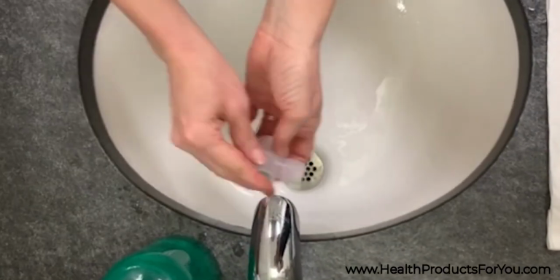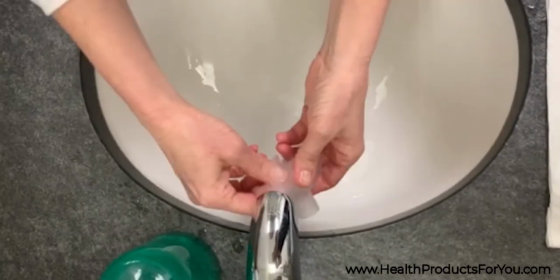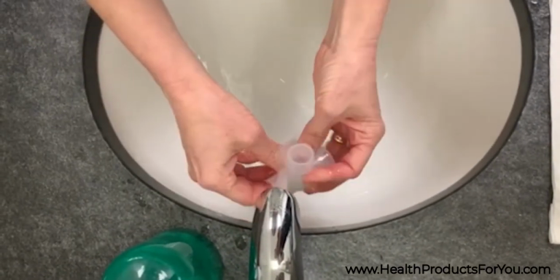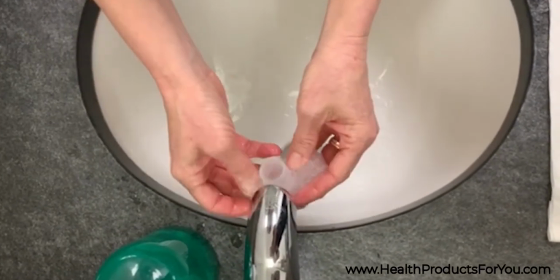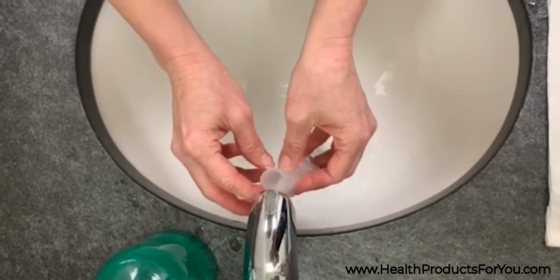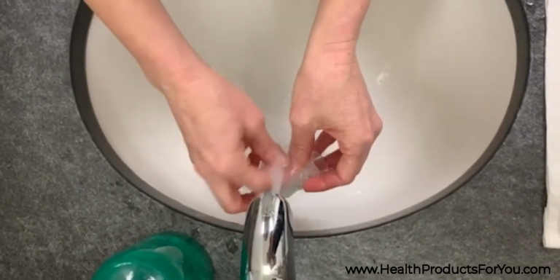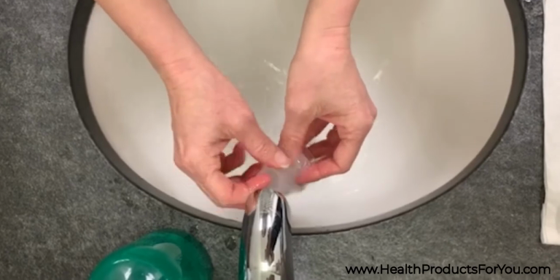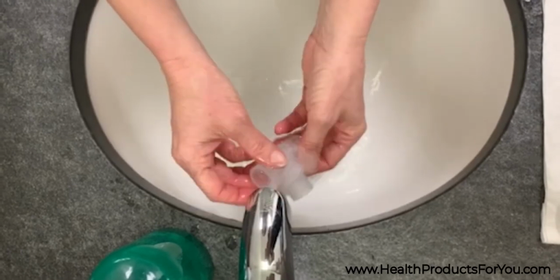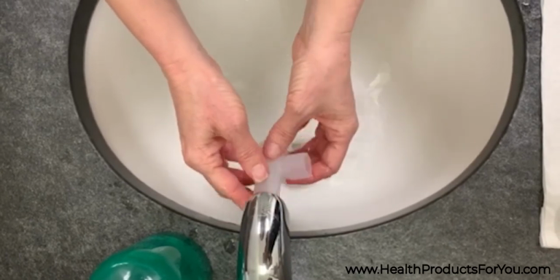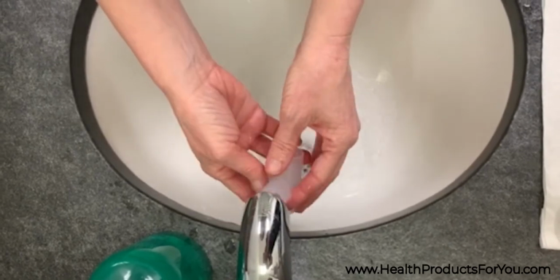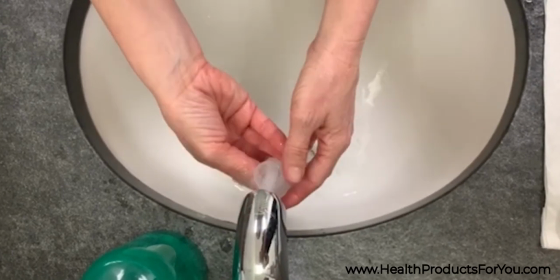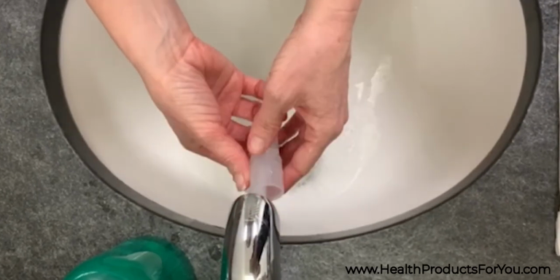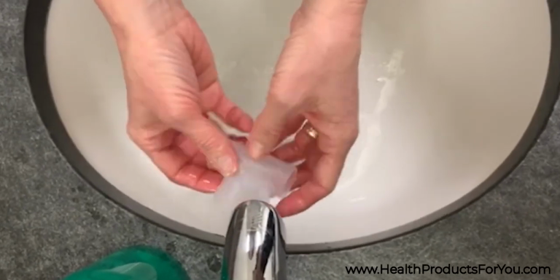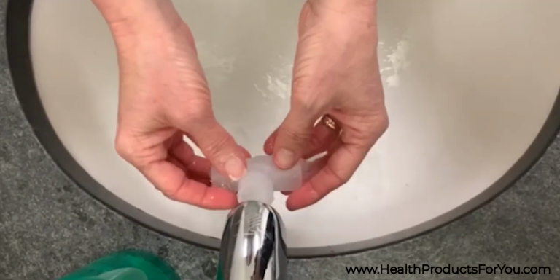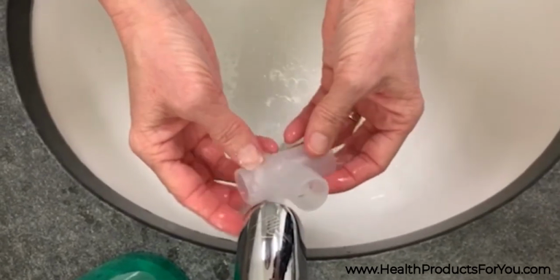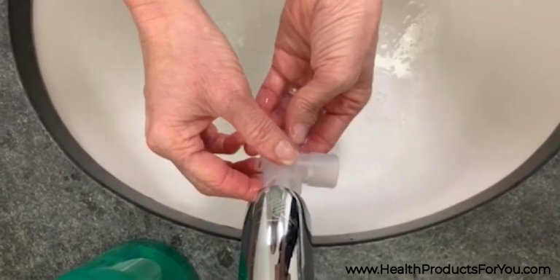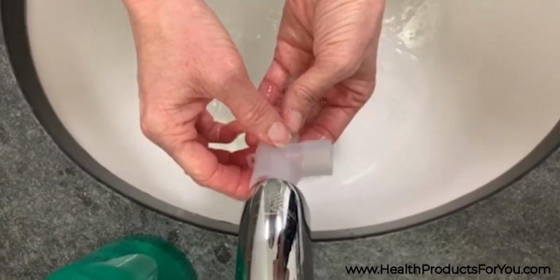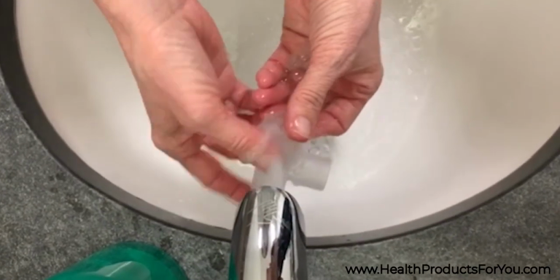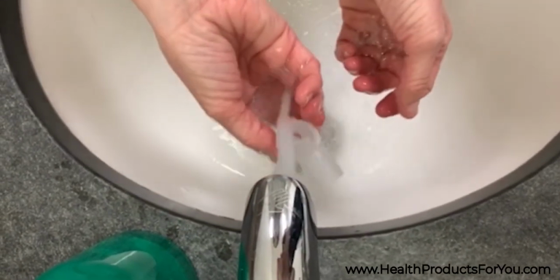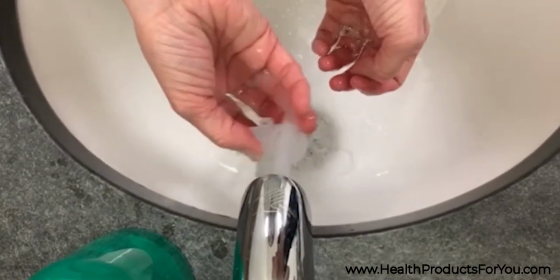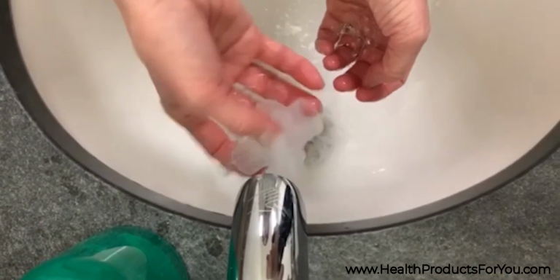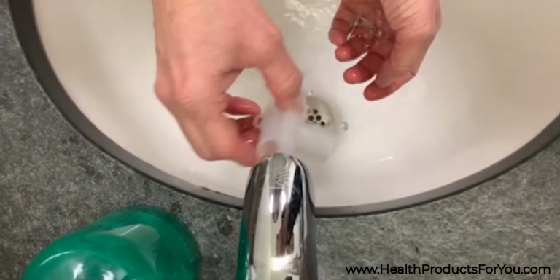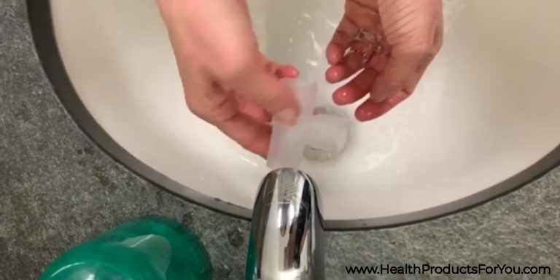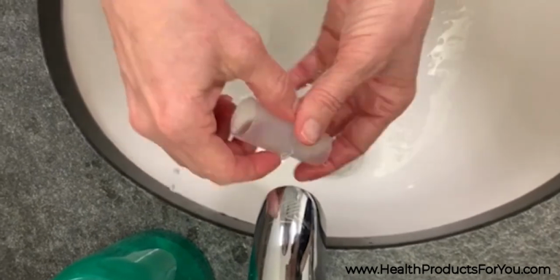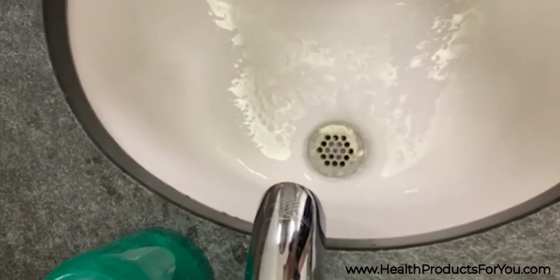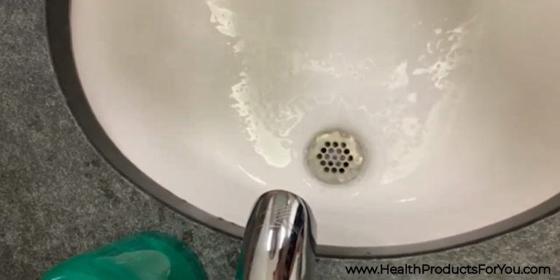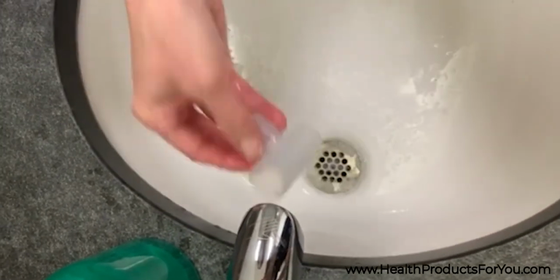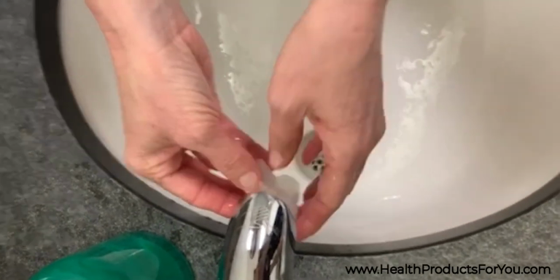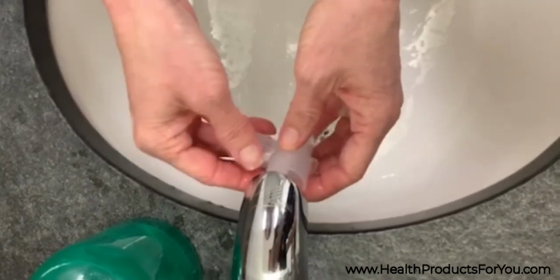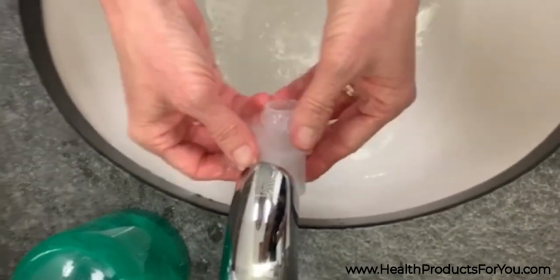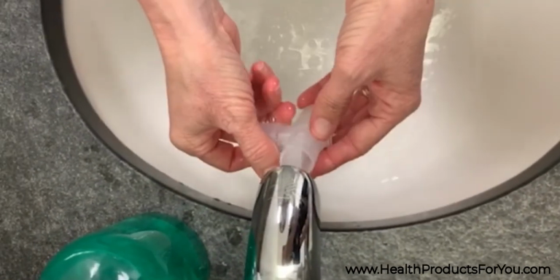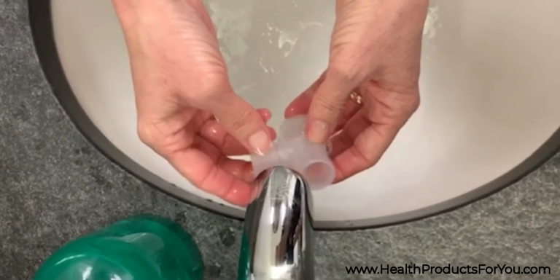This compressor comes with a Drive Disposable Nebulizer. Disposable nebulizers are not dishwasher safe and should be replaced after a couple of uses.